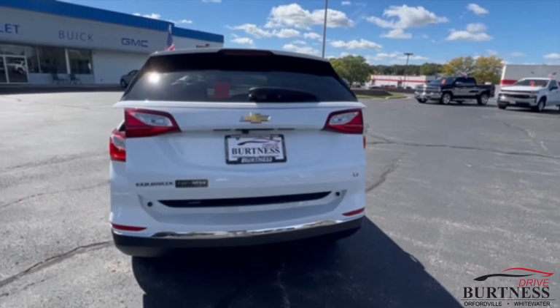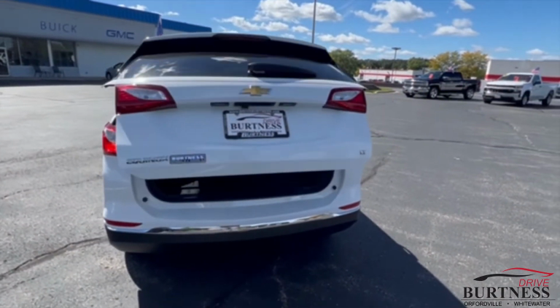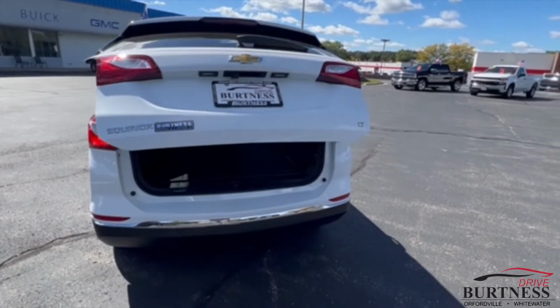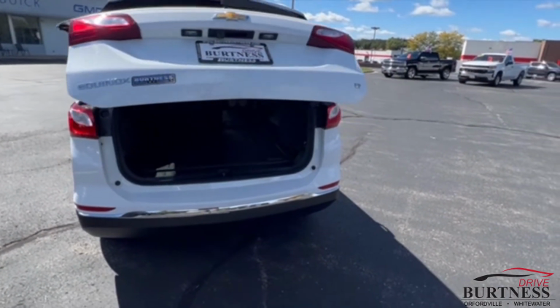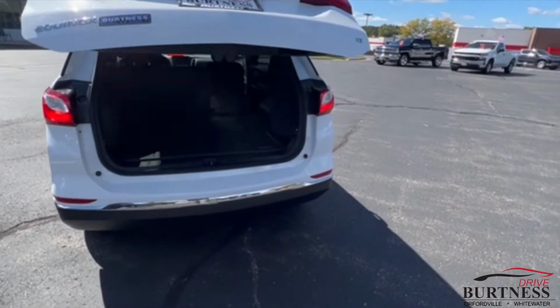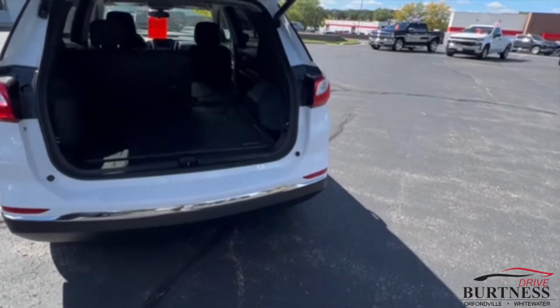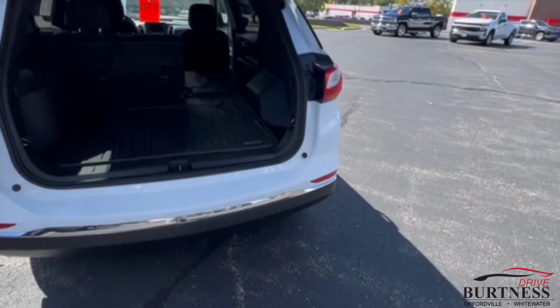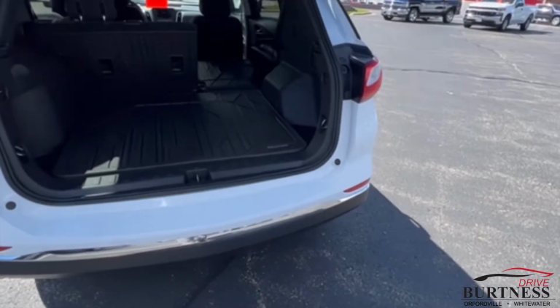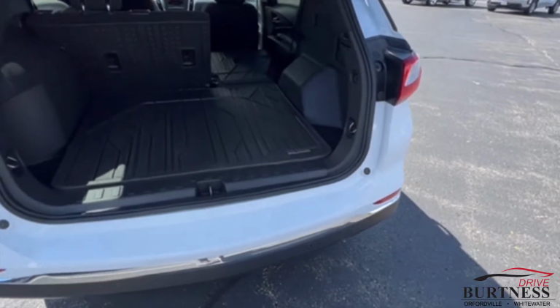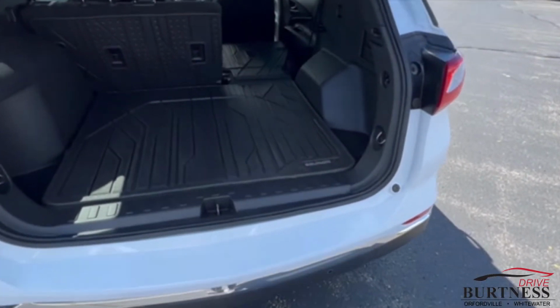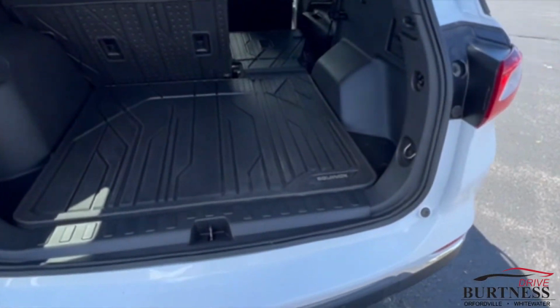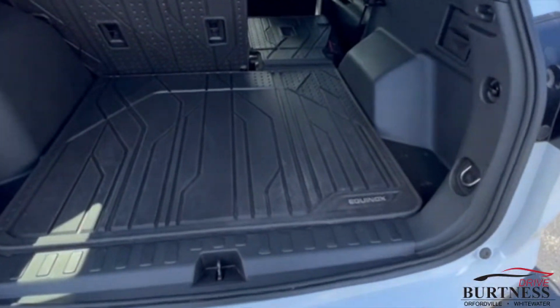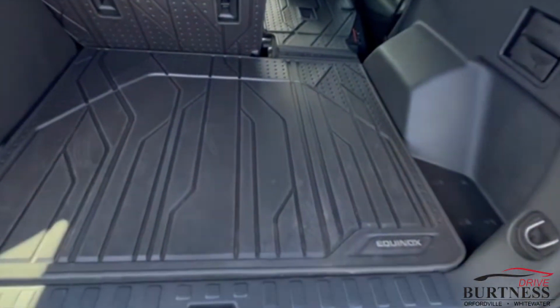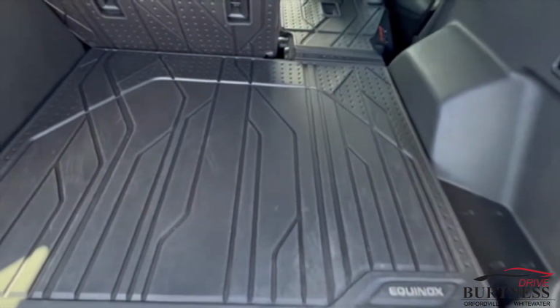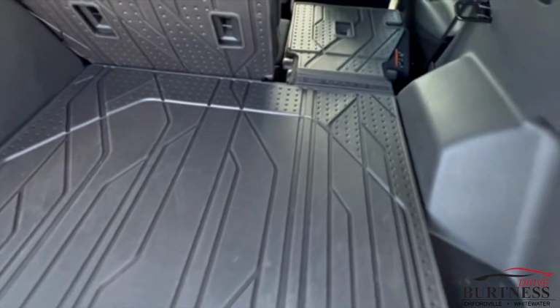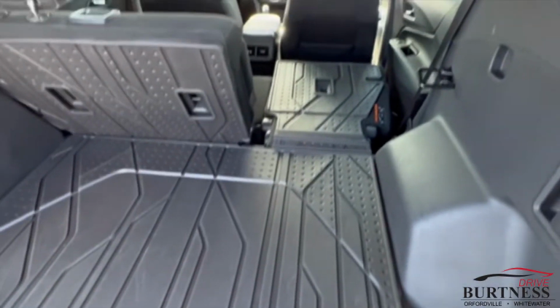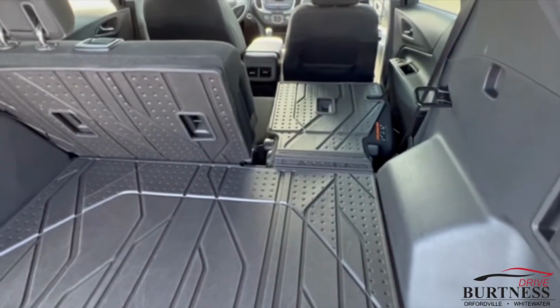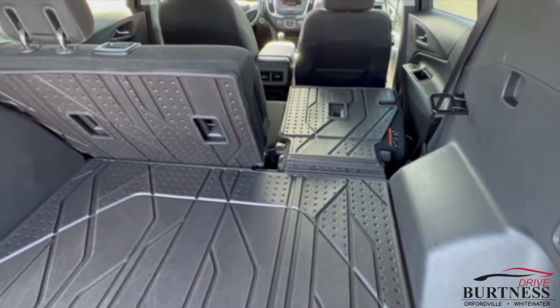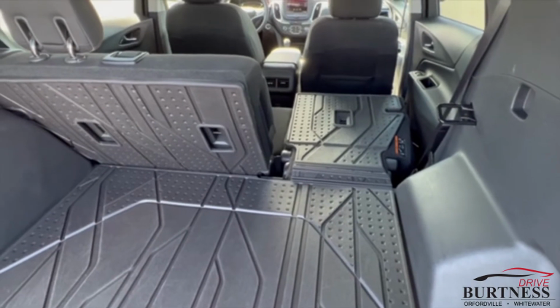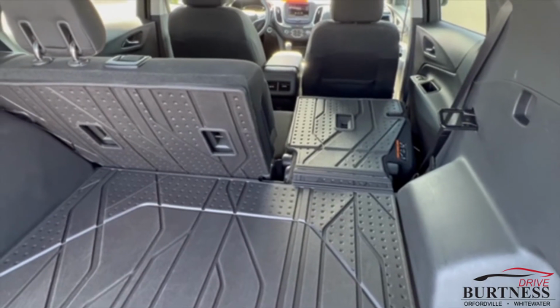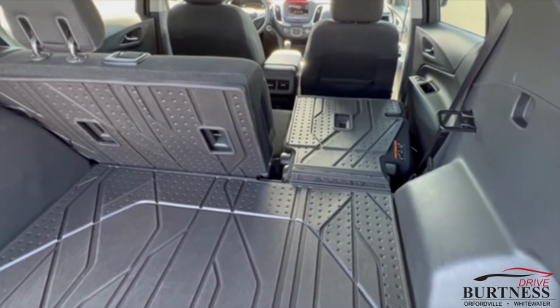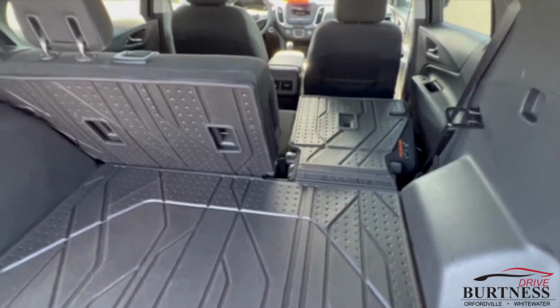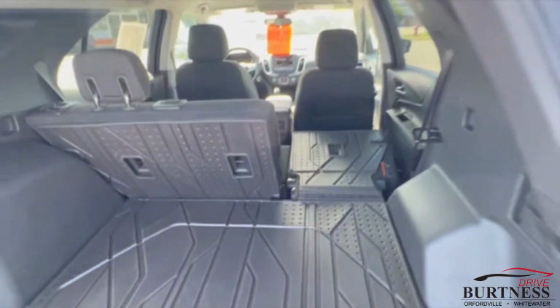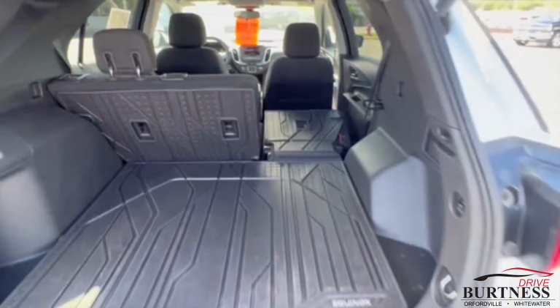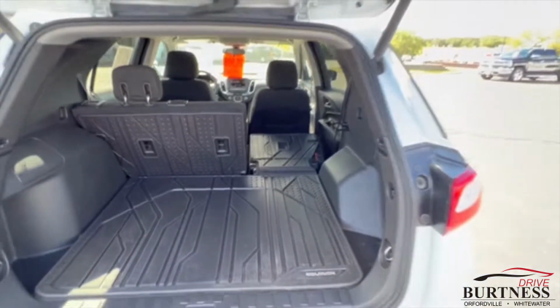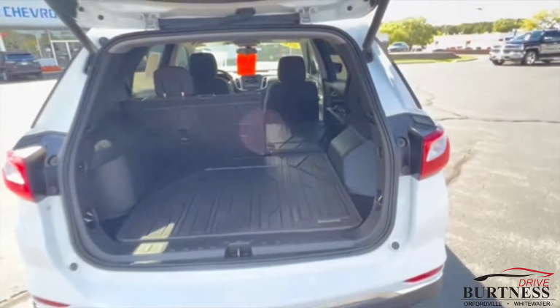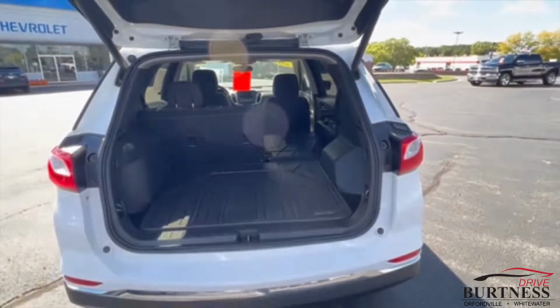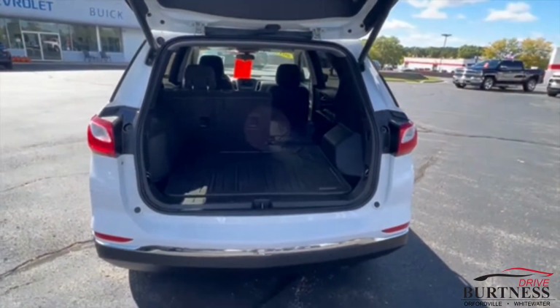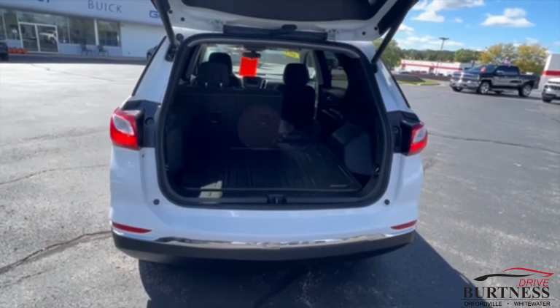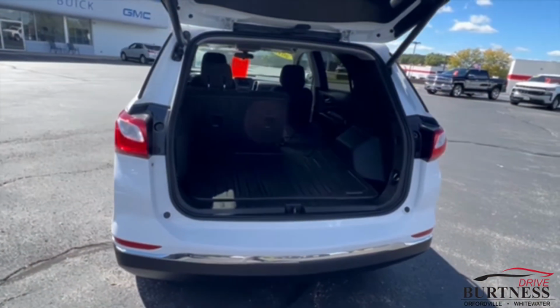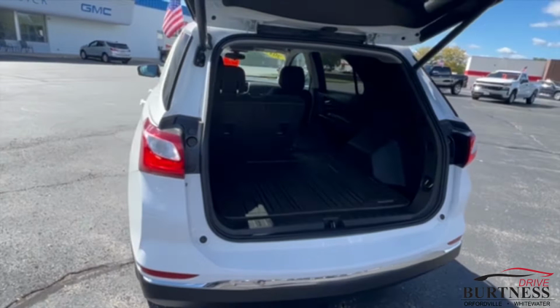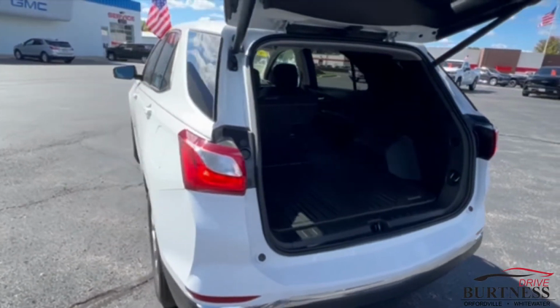It does have the power lift gate in the back. It's got all-weather floor protection even in the cargo area — just like WeatherTech, only a little bit better — as well as the second row and the front for the driver and passenger as well.